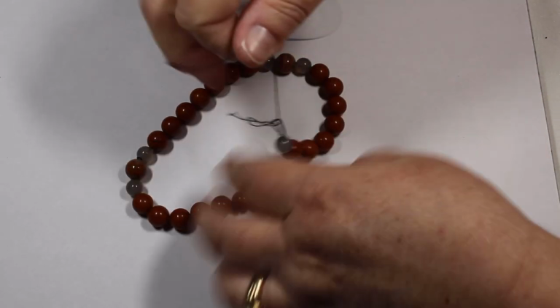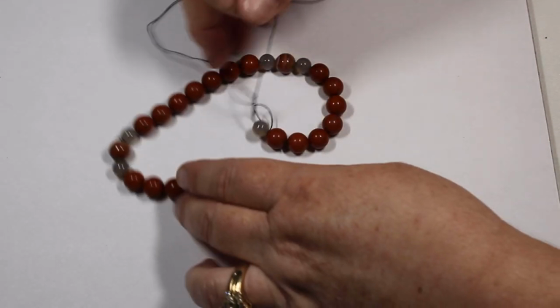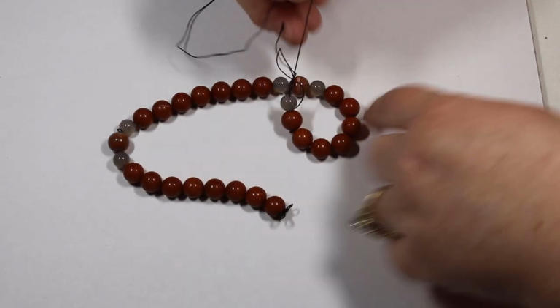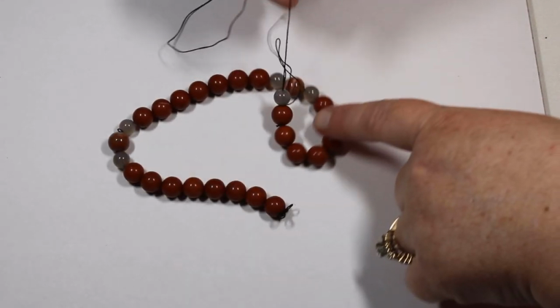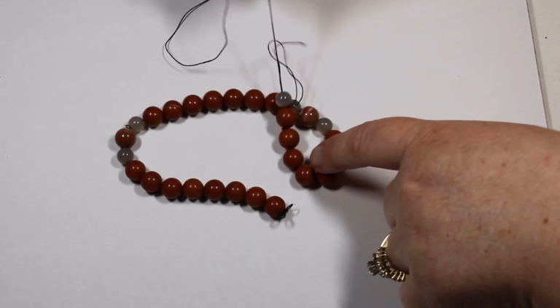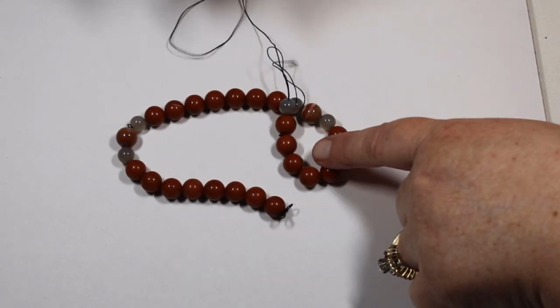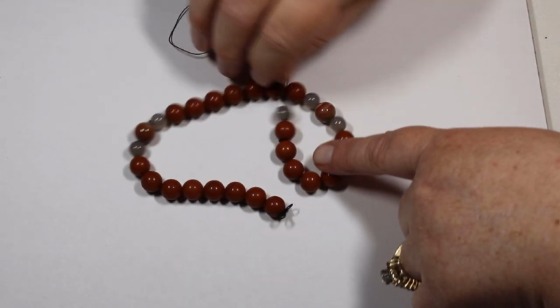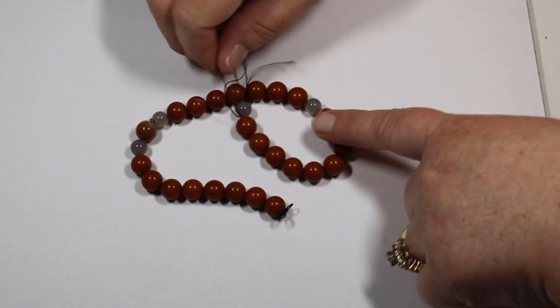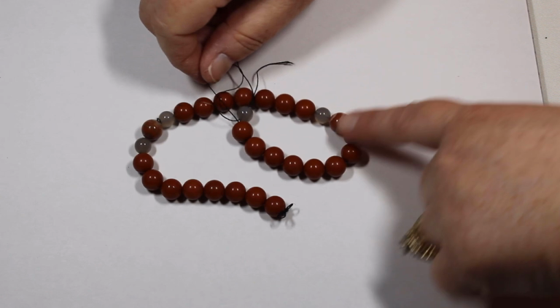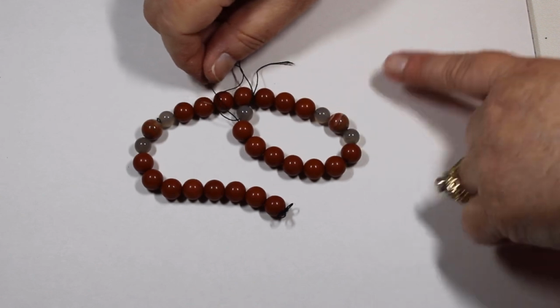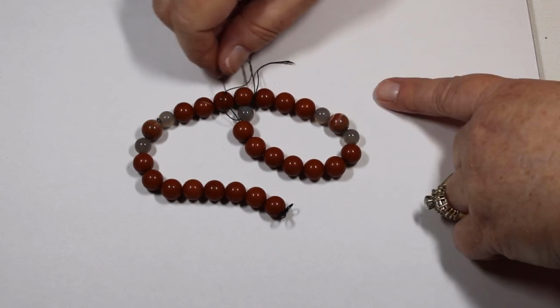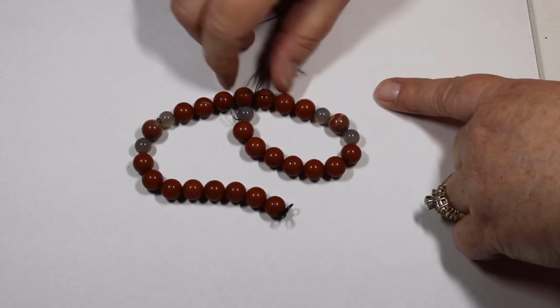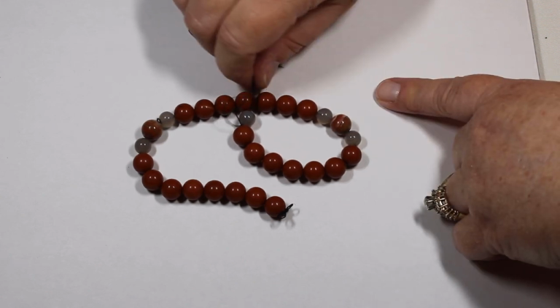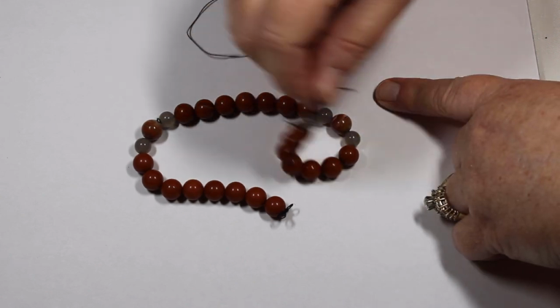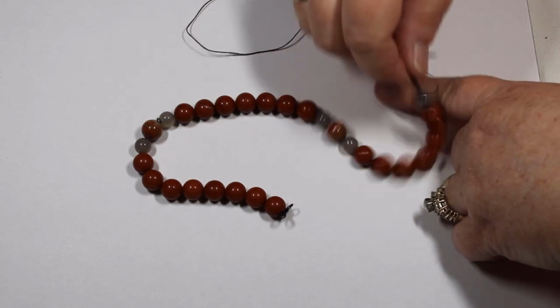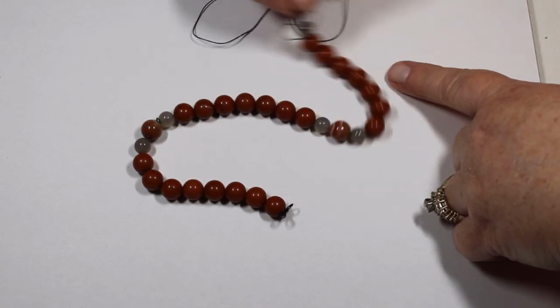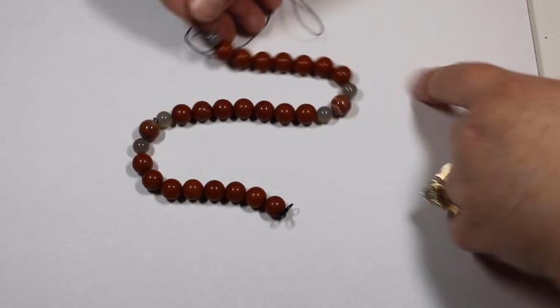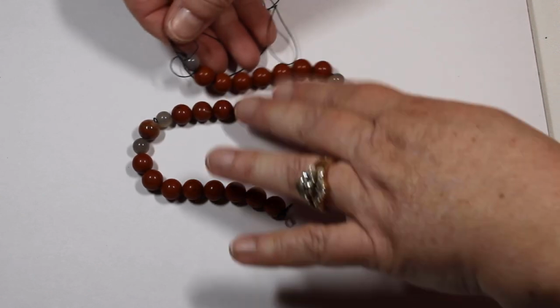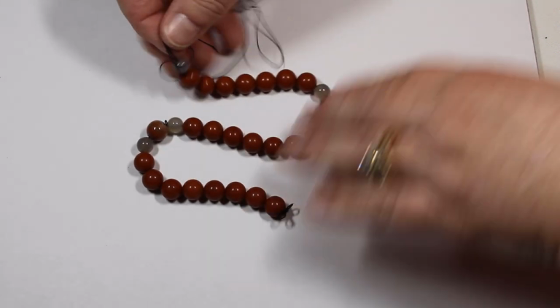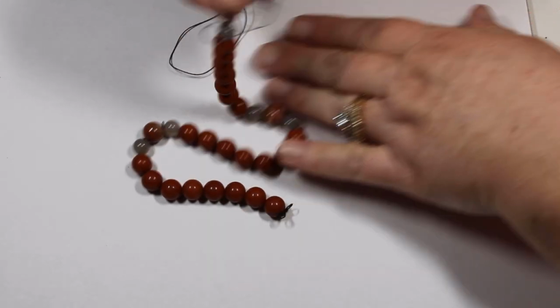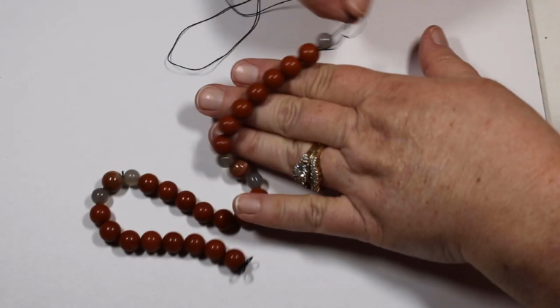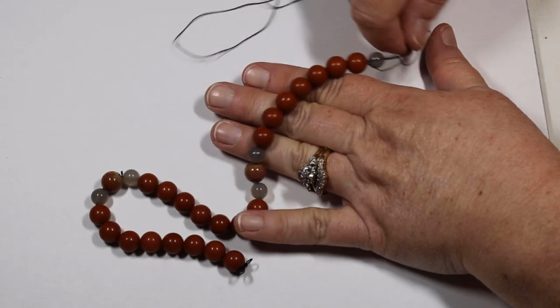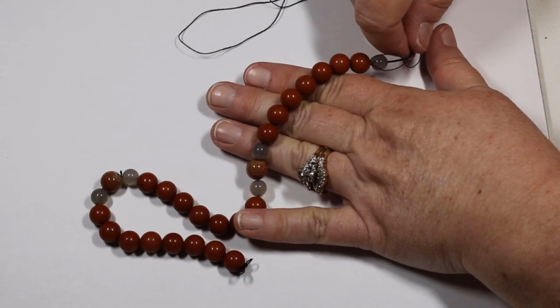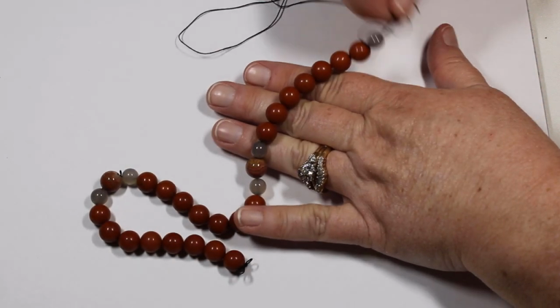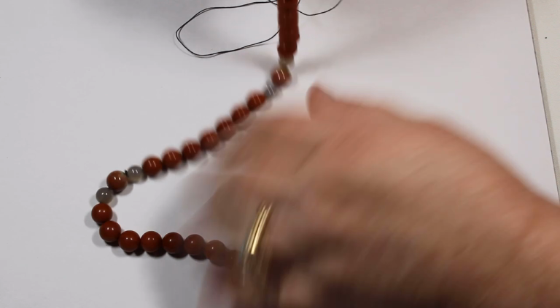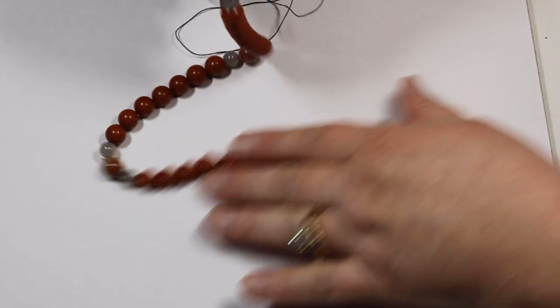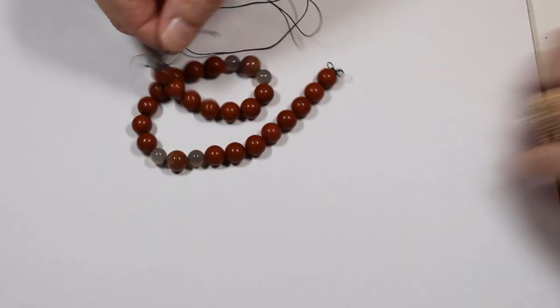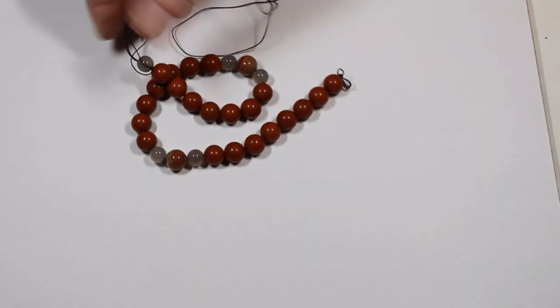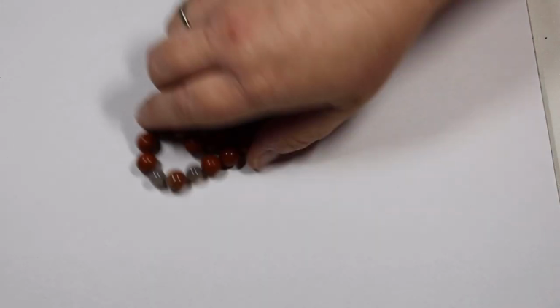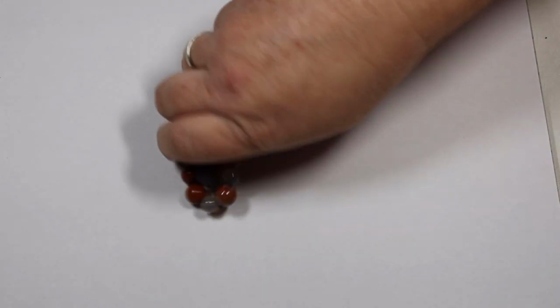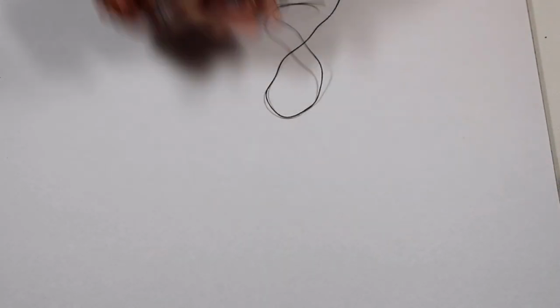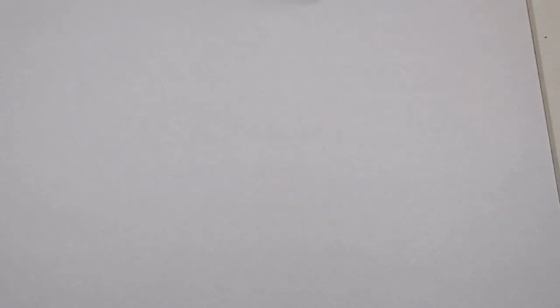We have some really nice red agate — nice size. I think that would be great for some projects.